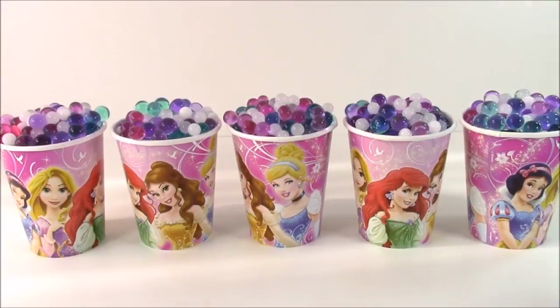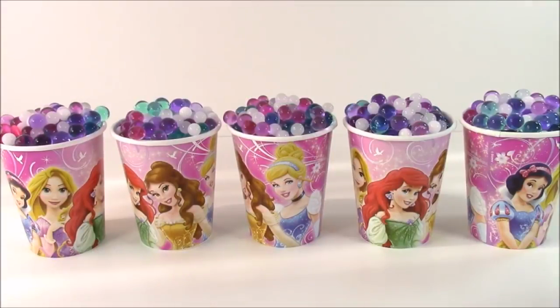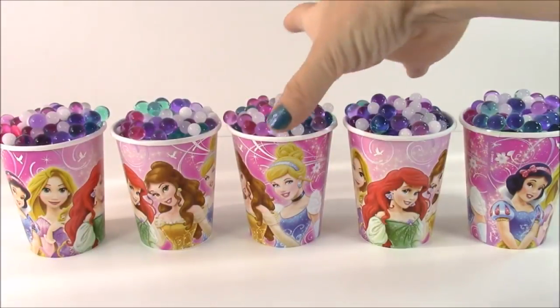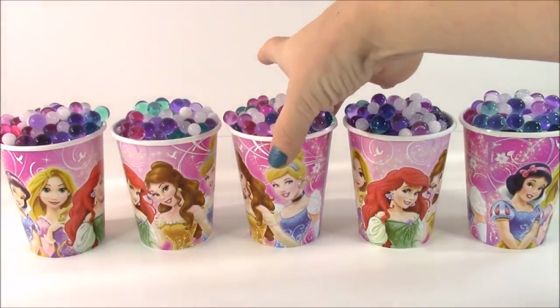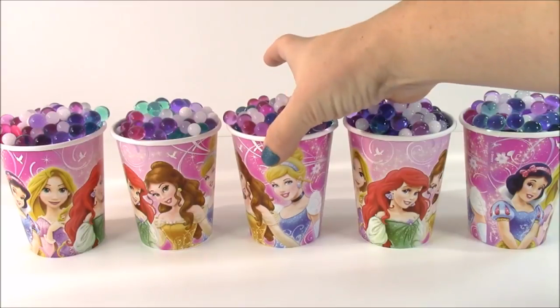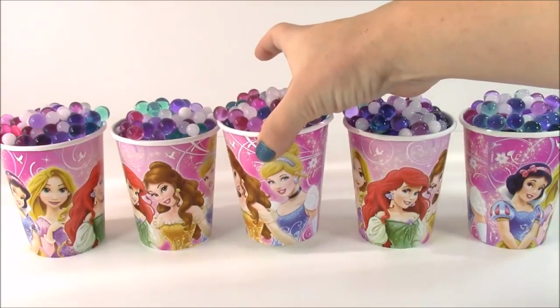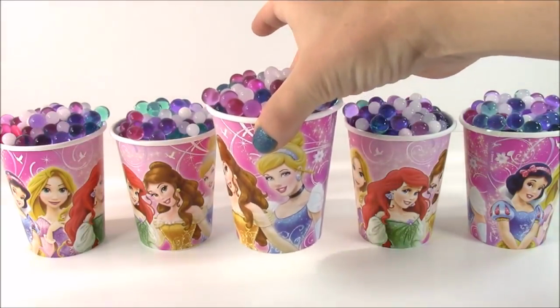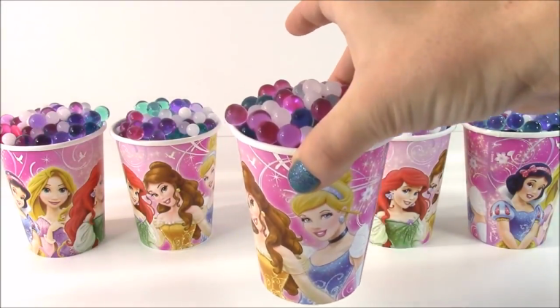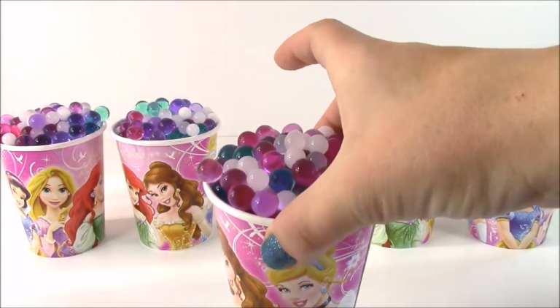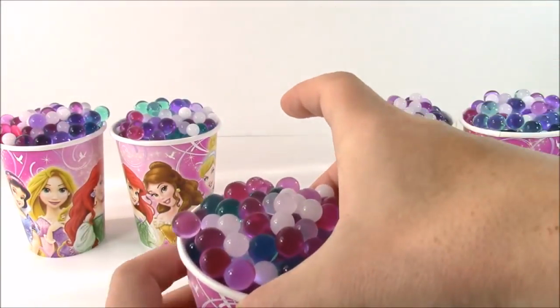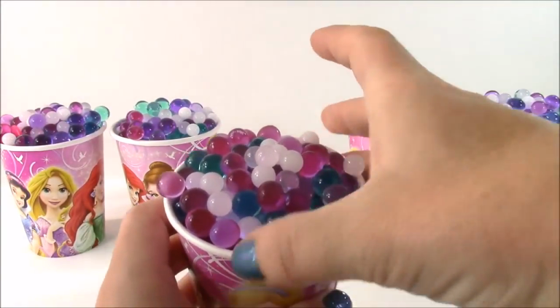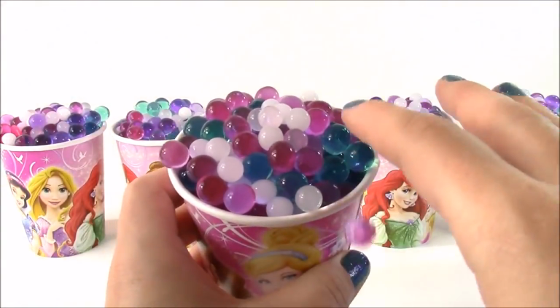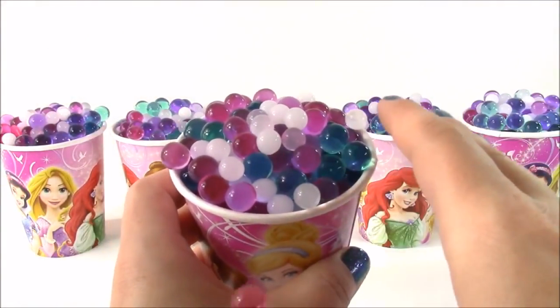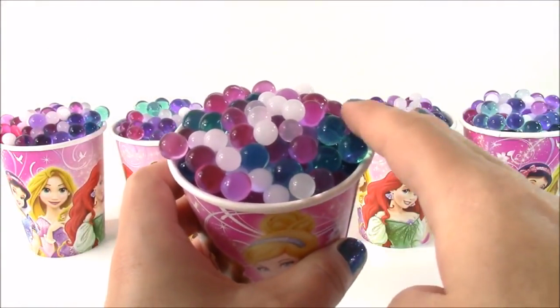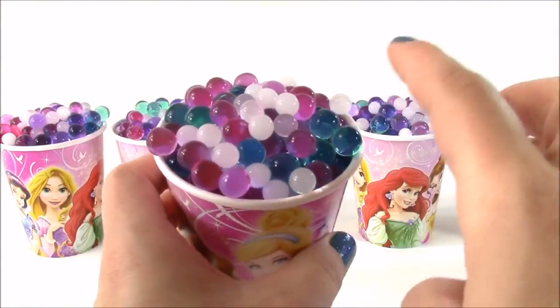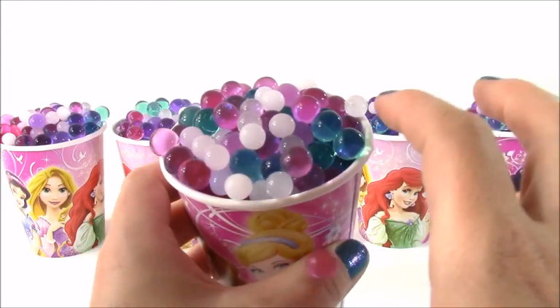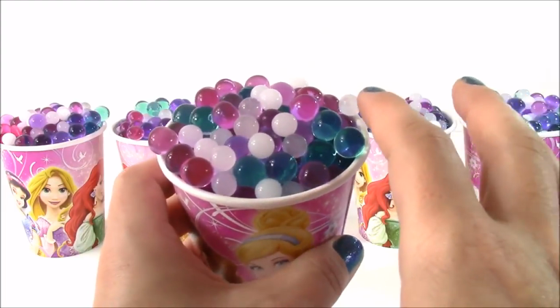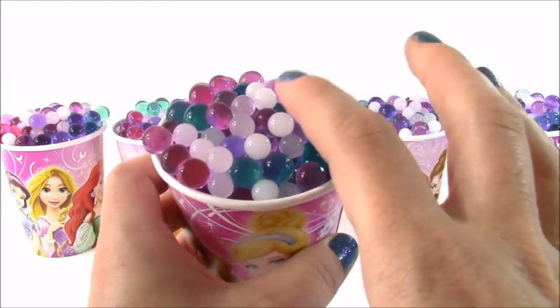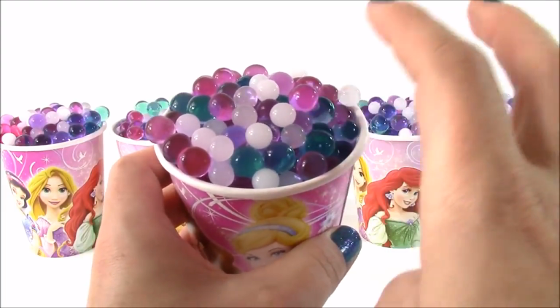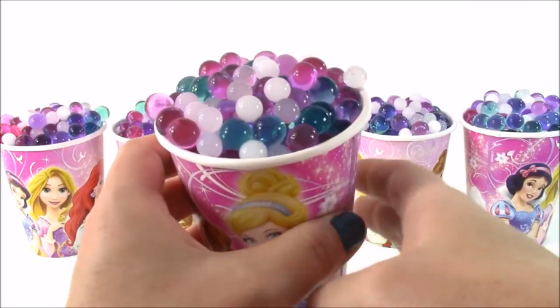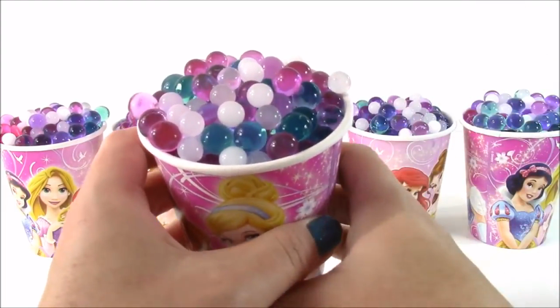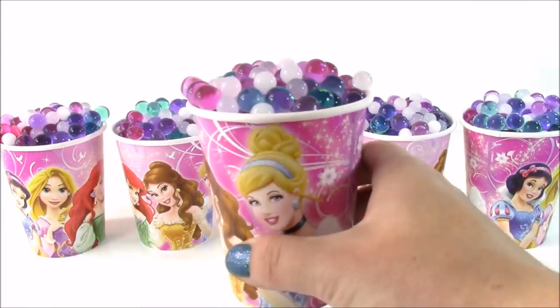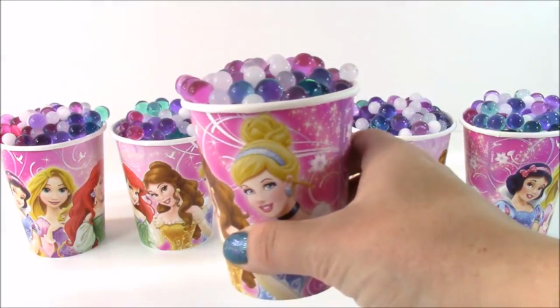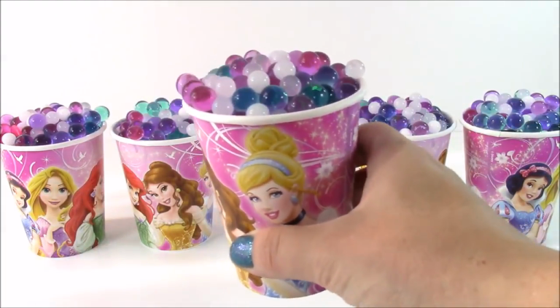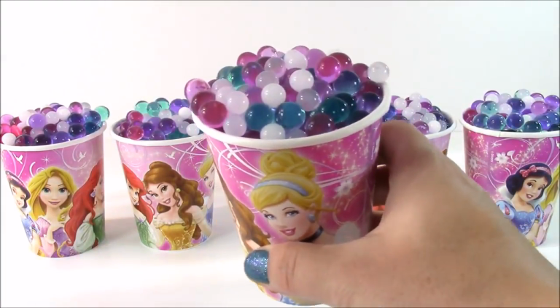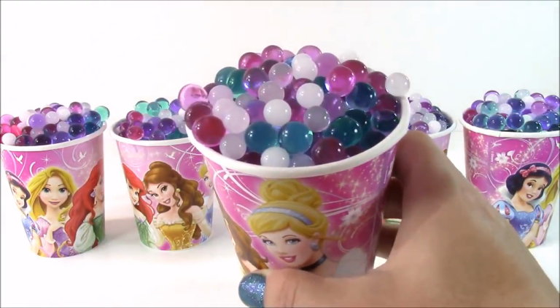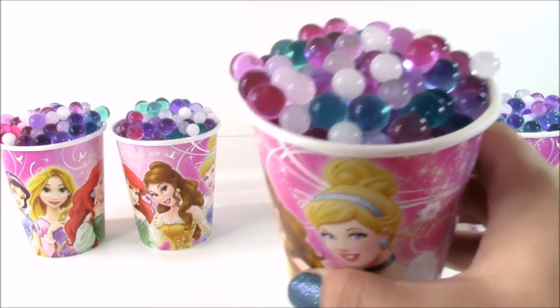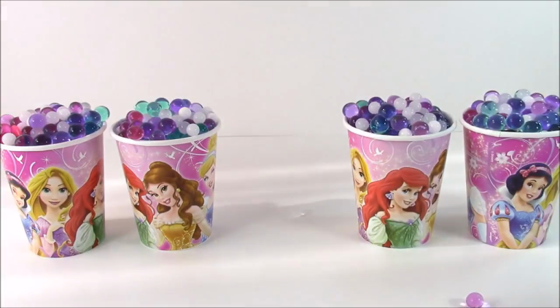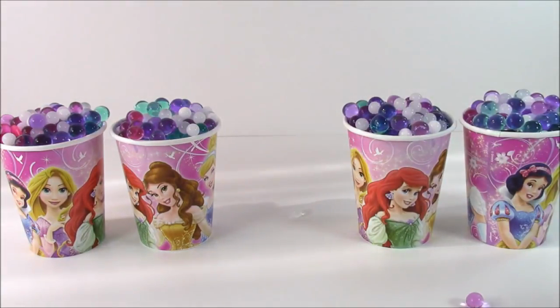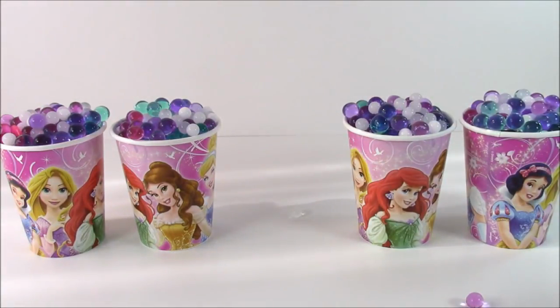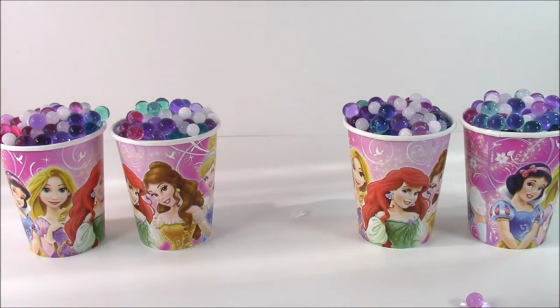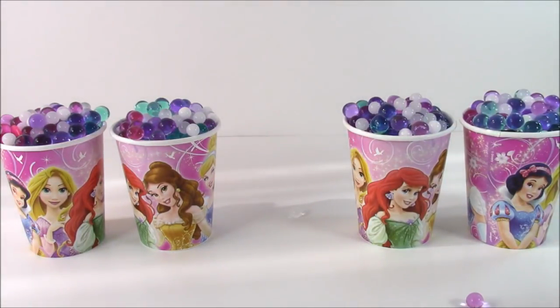So first, why don't we start off with the middle one and go with Cinderella. And look at these pretty Orbeez — they're purple and like a teal blue, white, and pink. They're the prettiest princess colors. I'm going to dump this out and see what we're going to get.